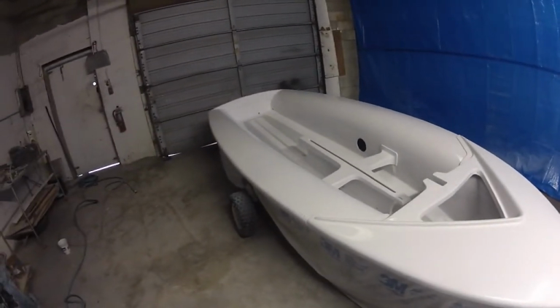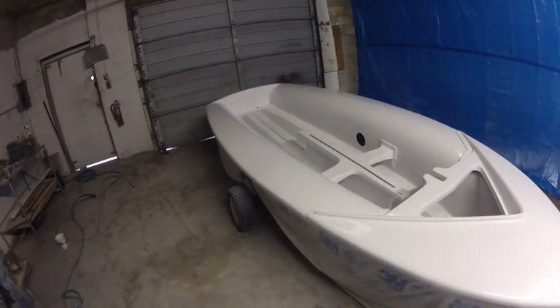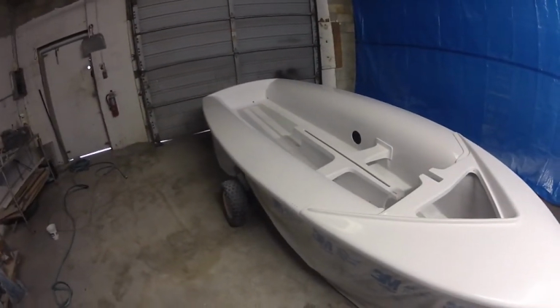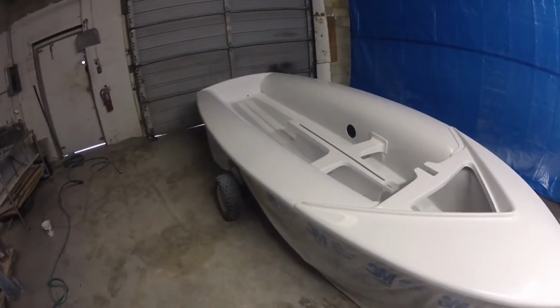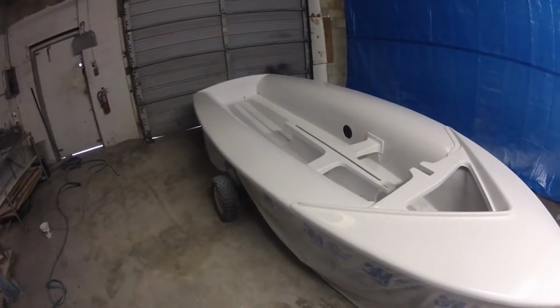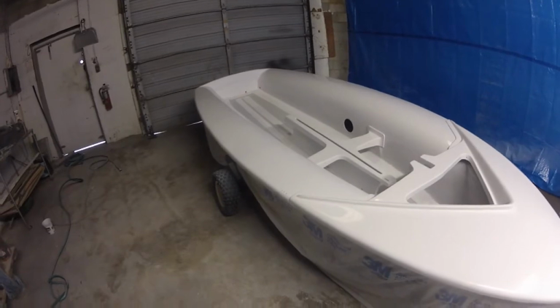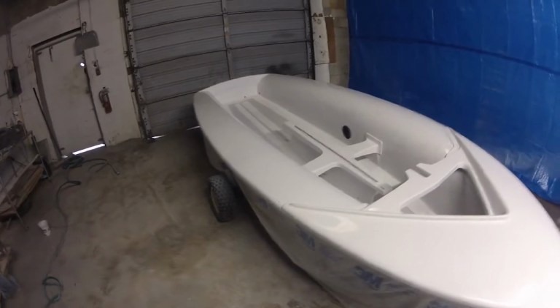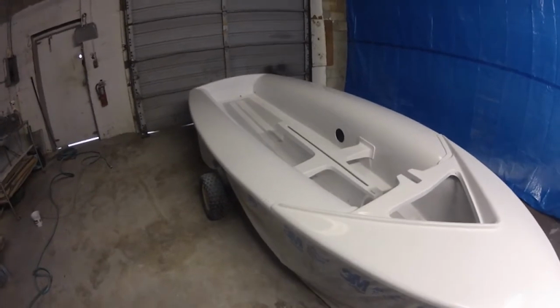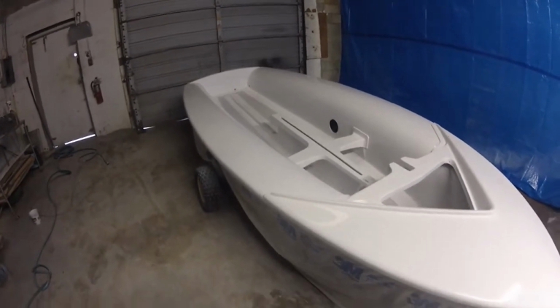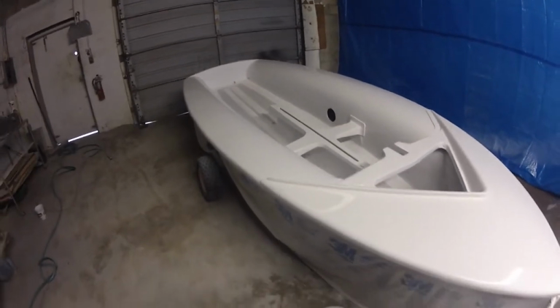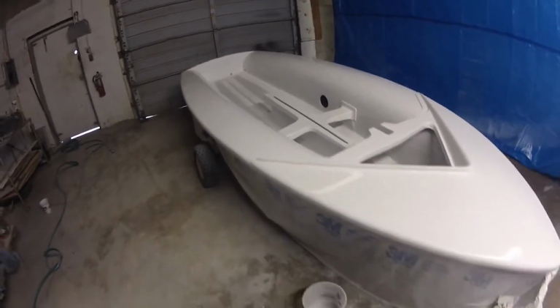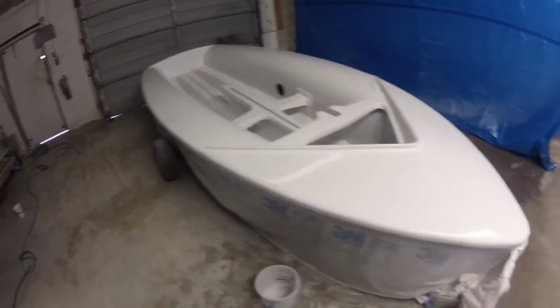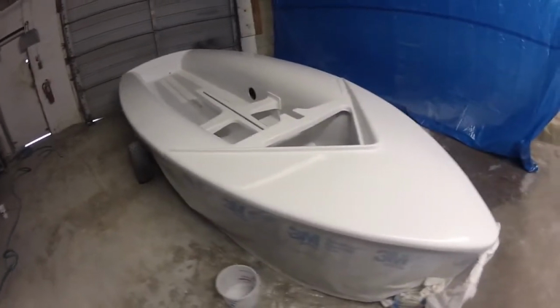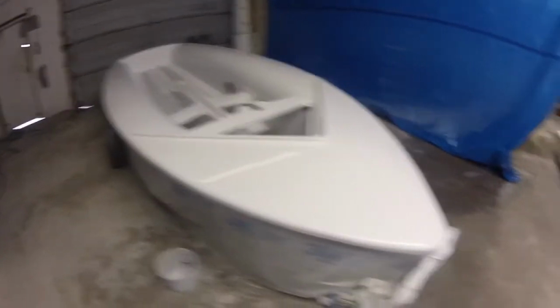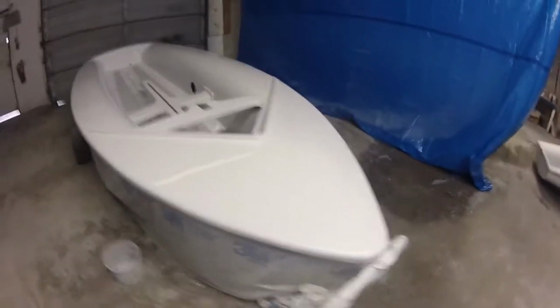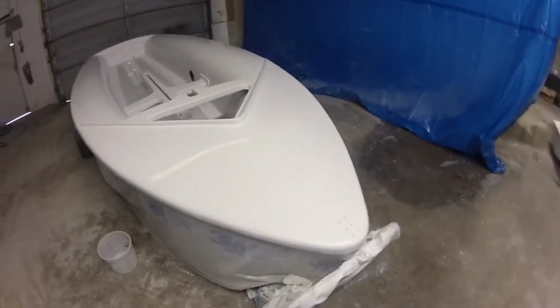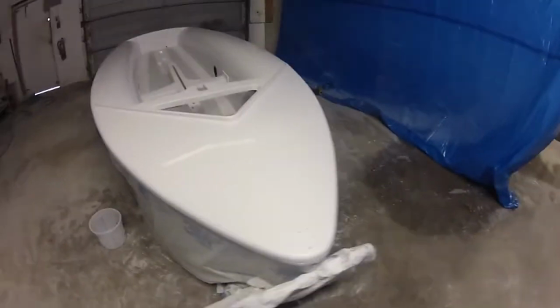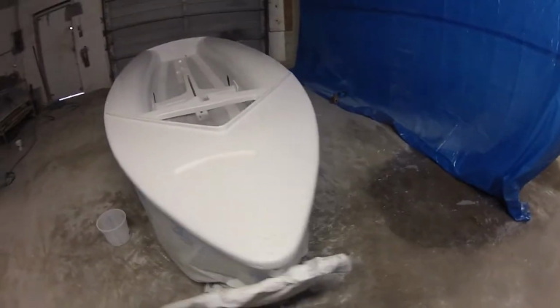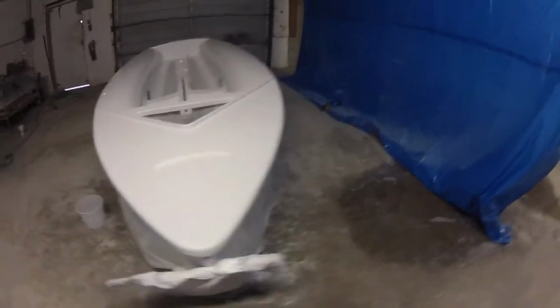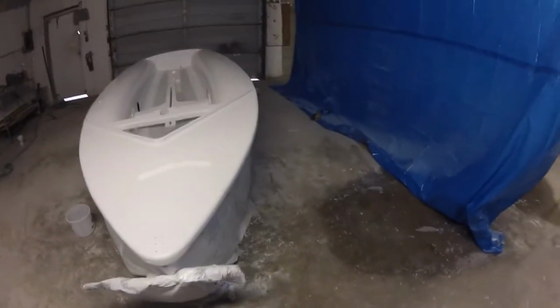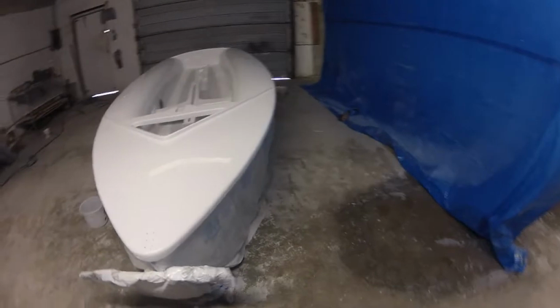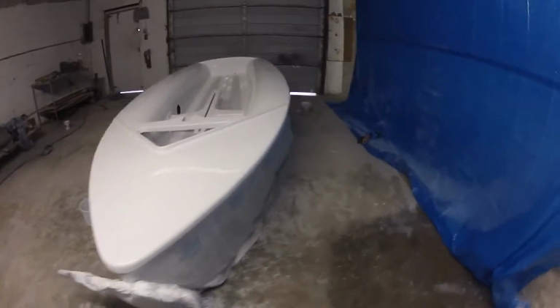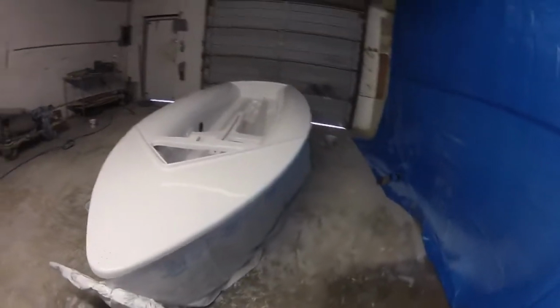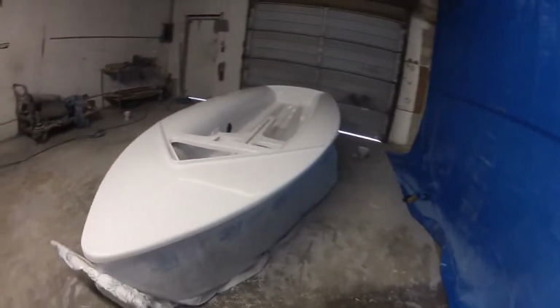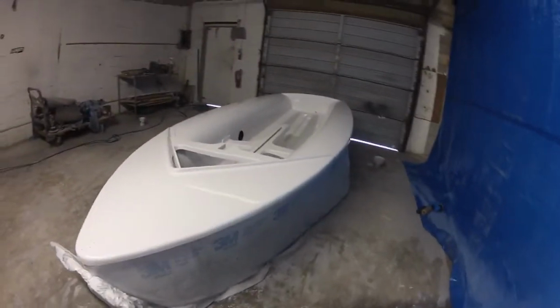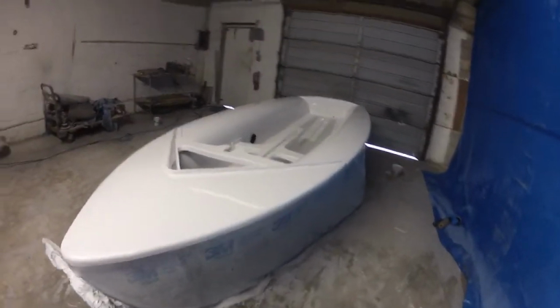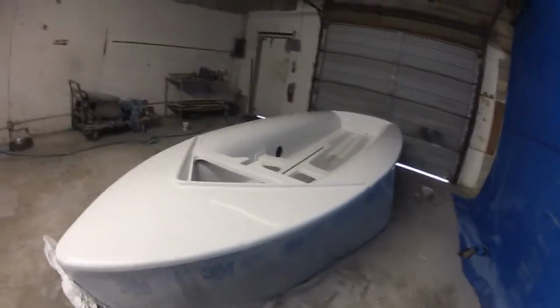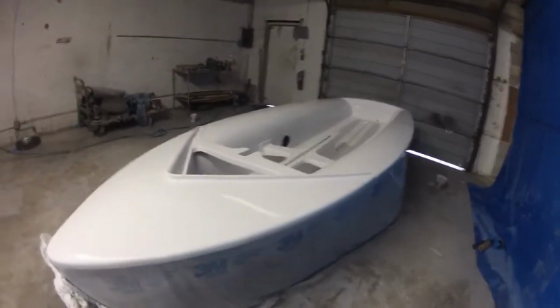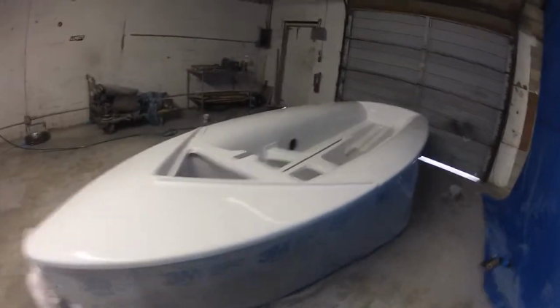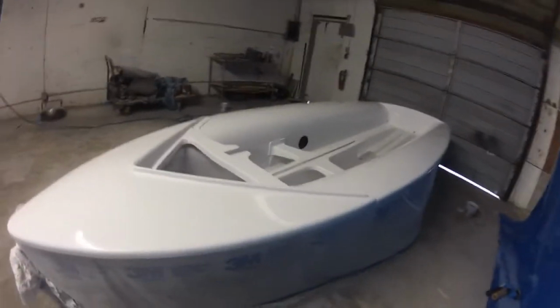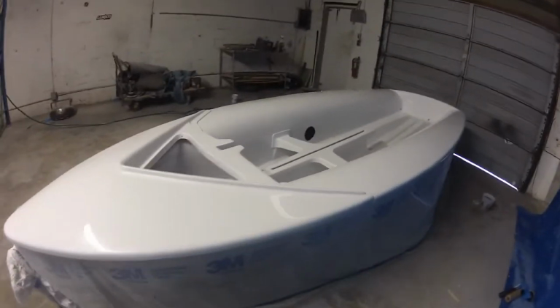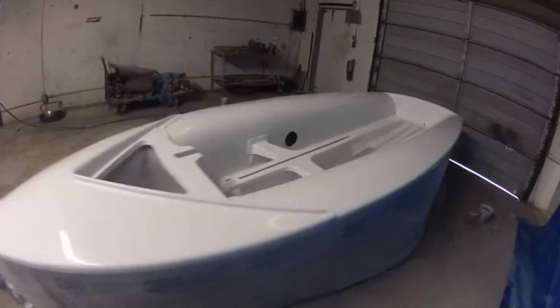This is a boat I painted with Dupont's Imron MS600. It's pretty much the same thing as Allcraft 2000.